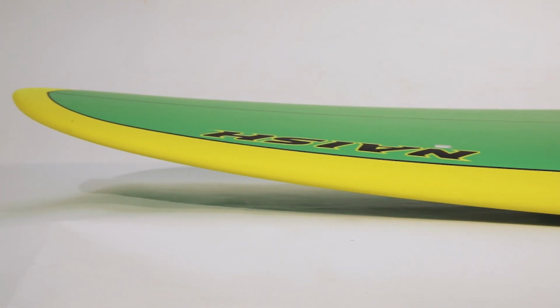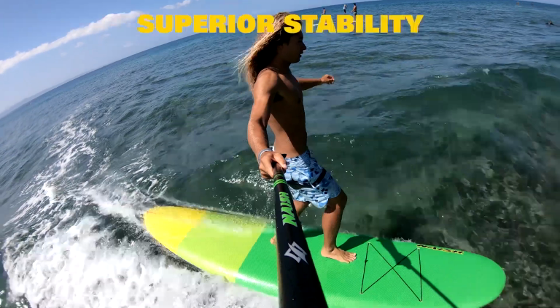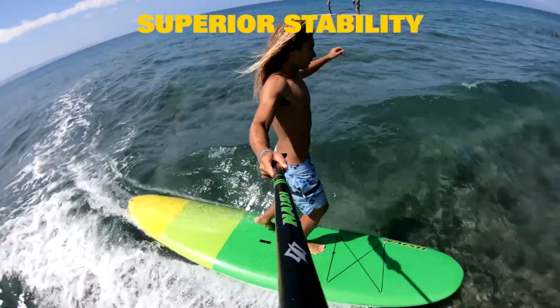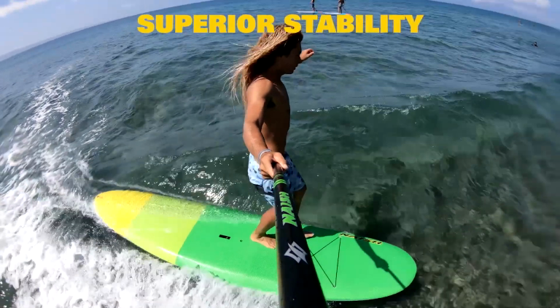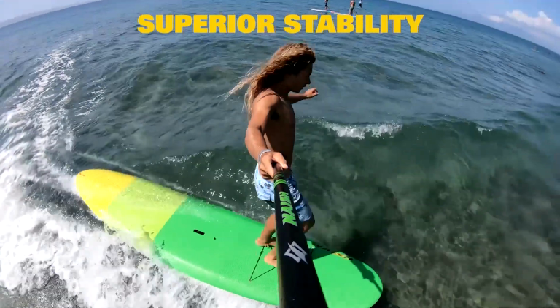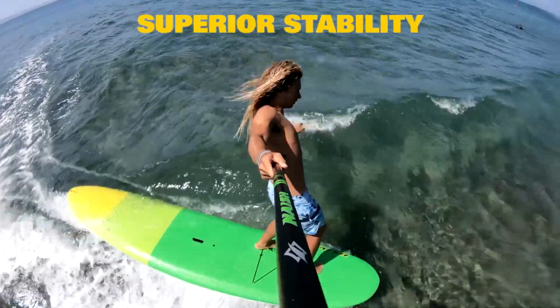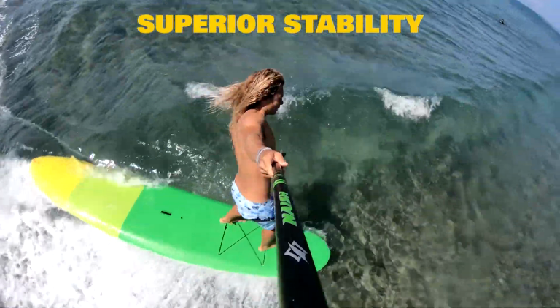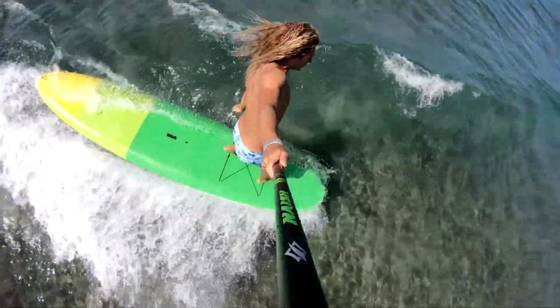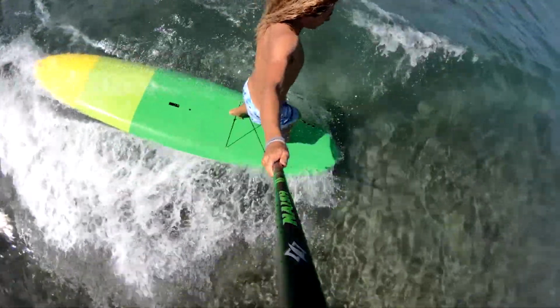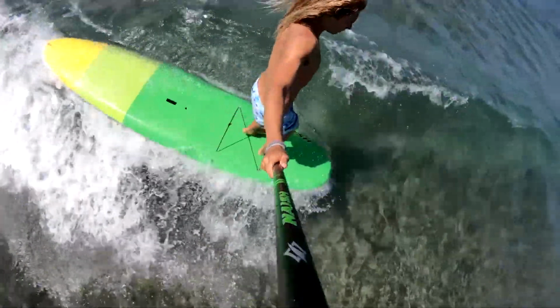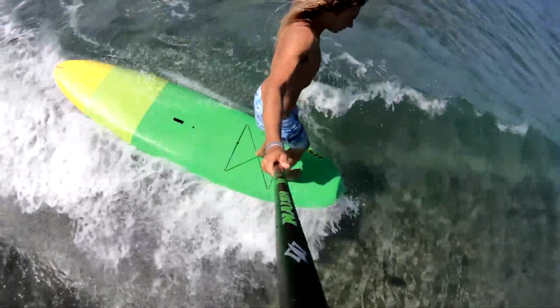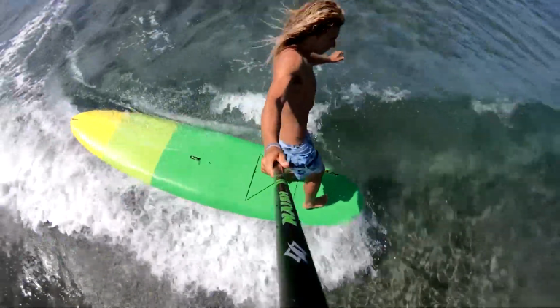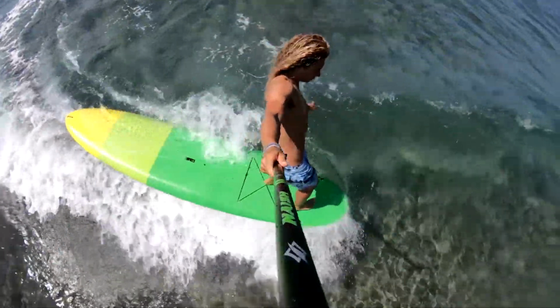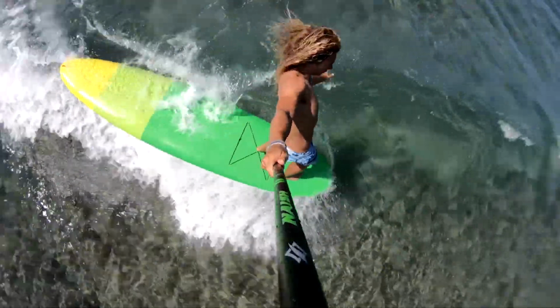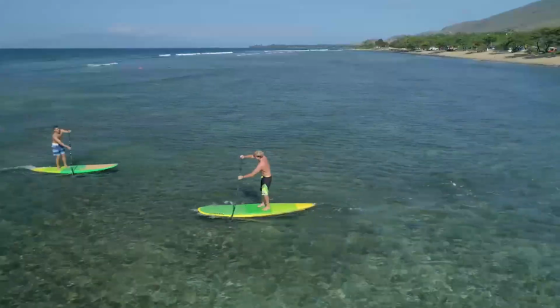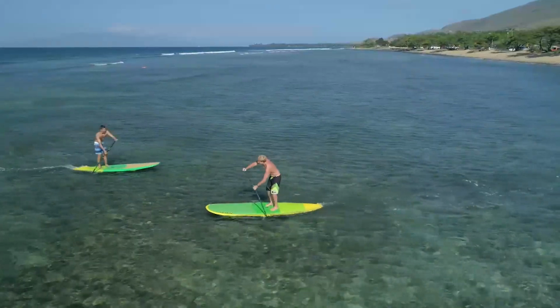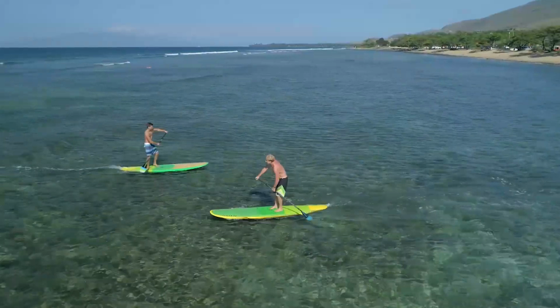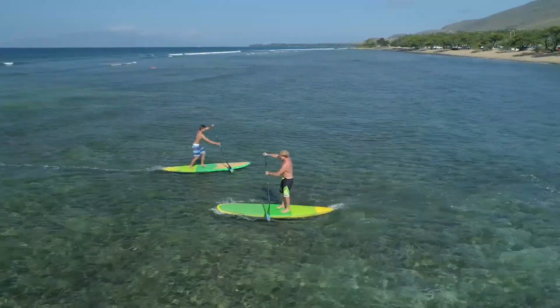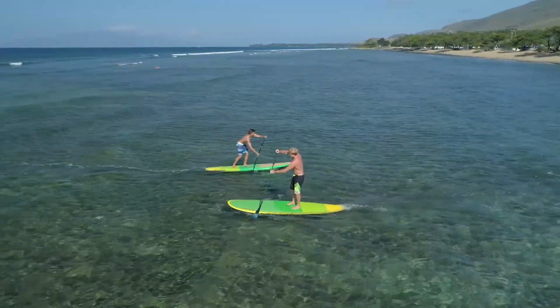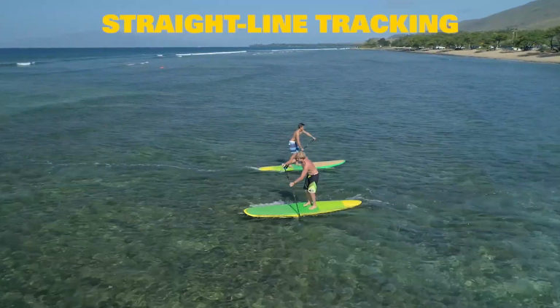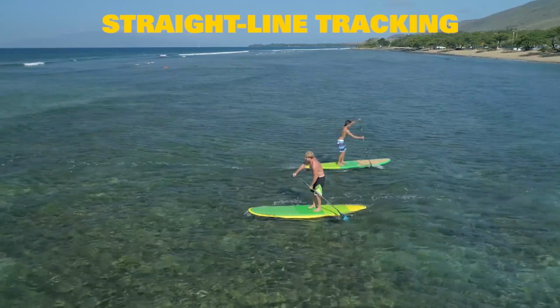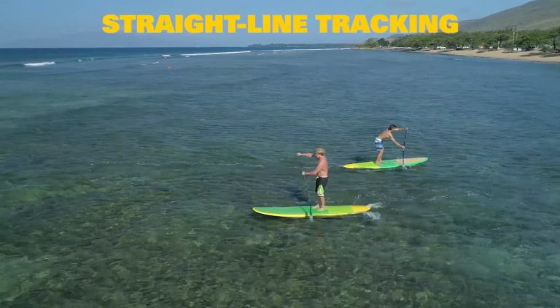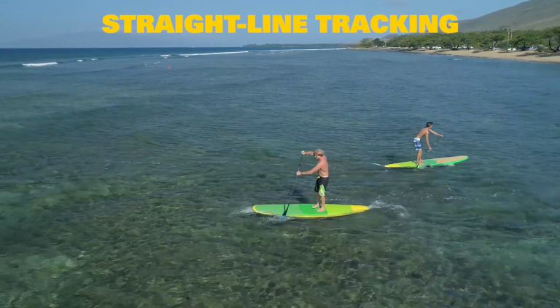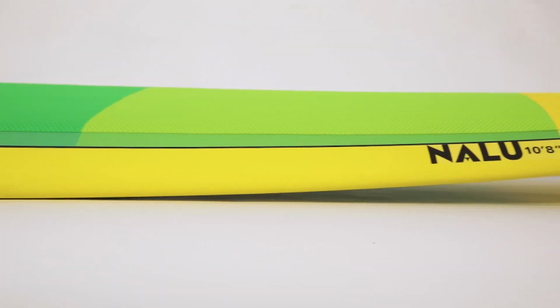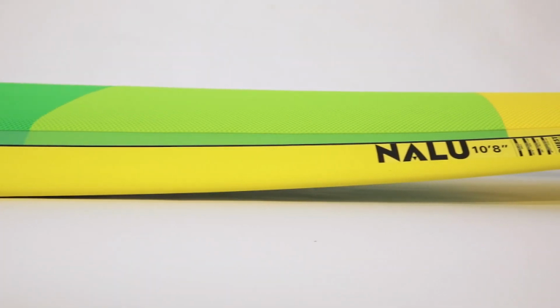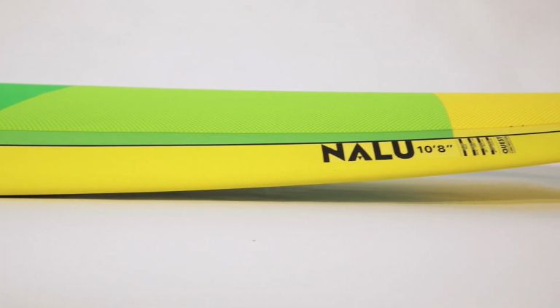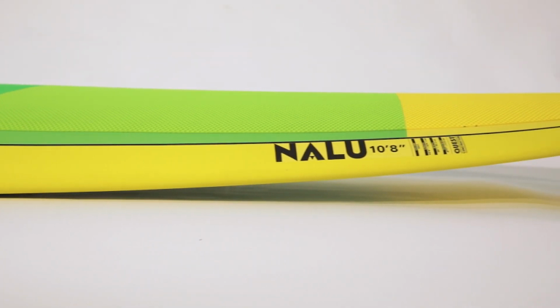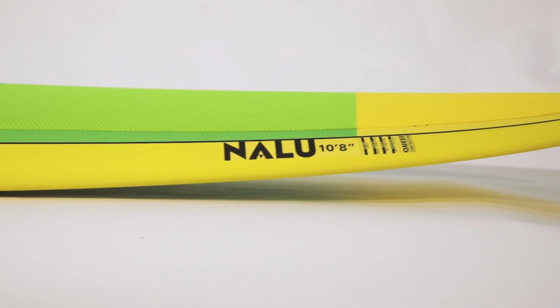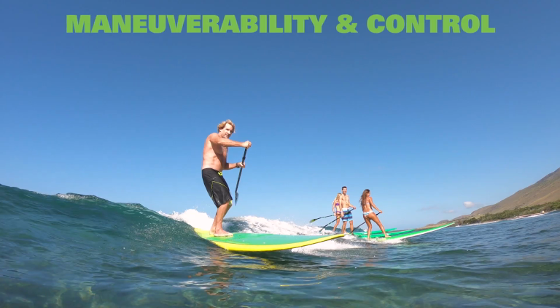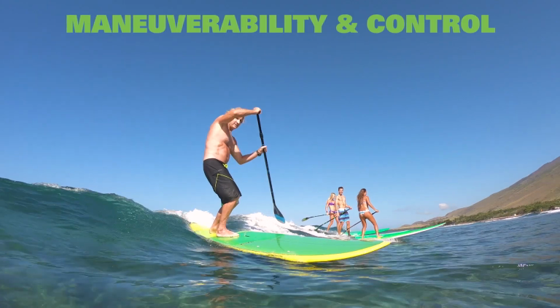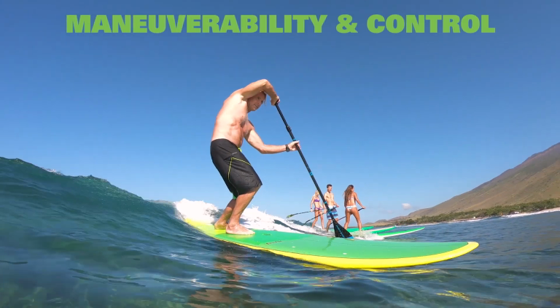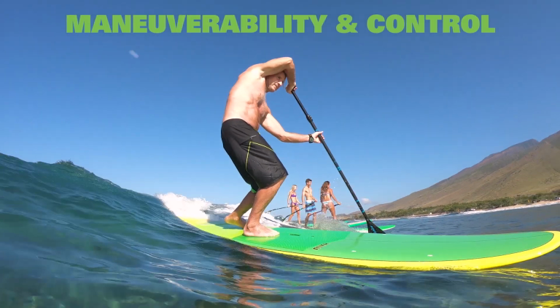This superior stability inspires extra confidence to start walking the nose and hanging 10. Their longer shape supports more straight line tracking, while a slight release in the tail enhances maneuverability and control.